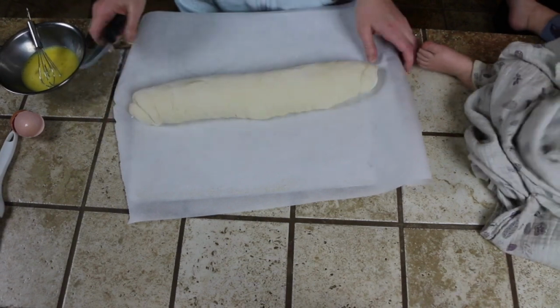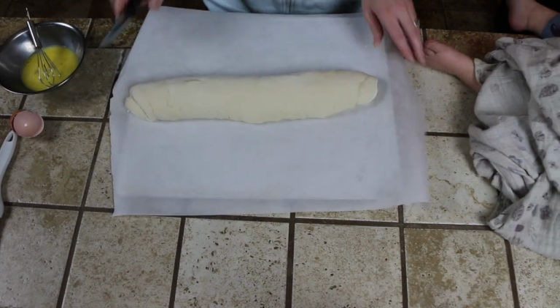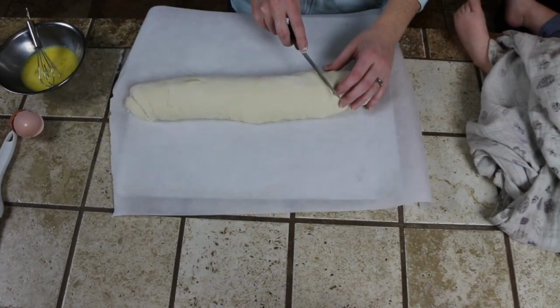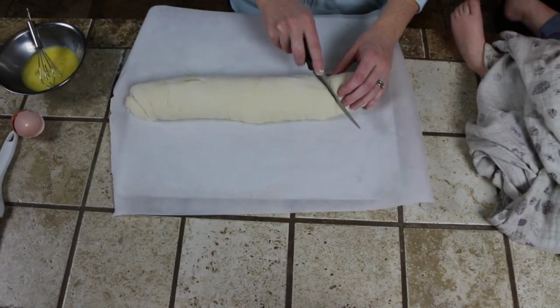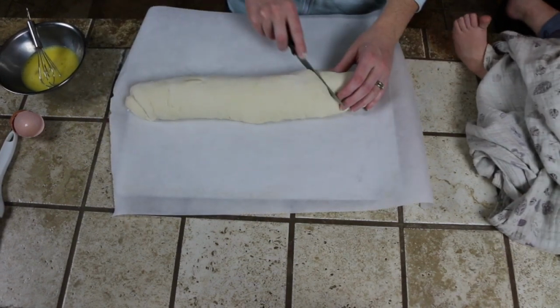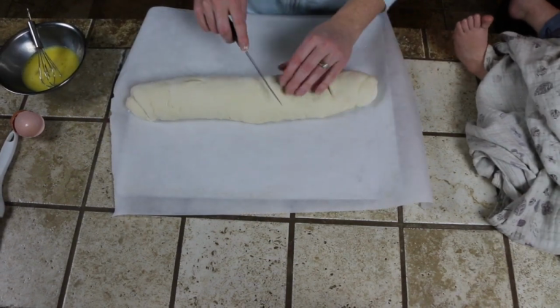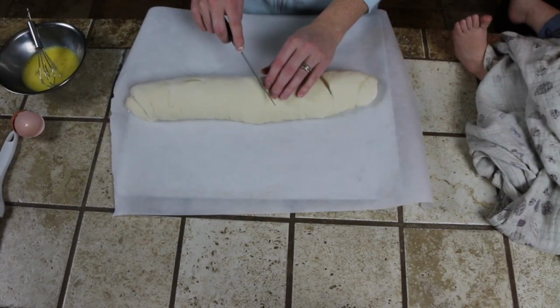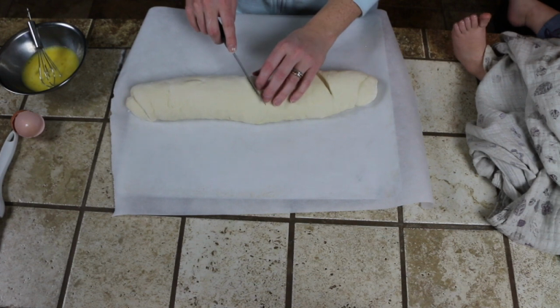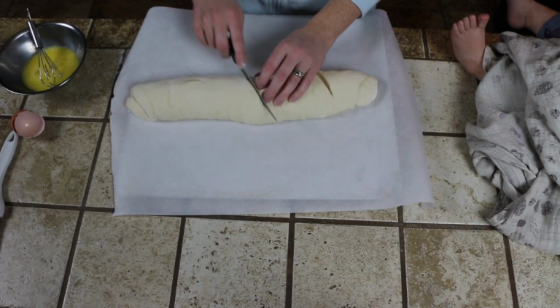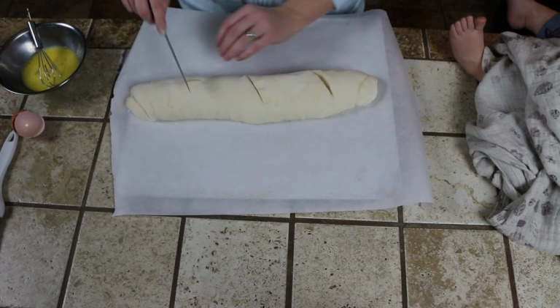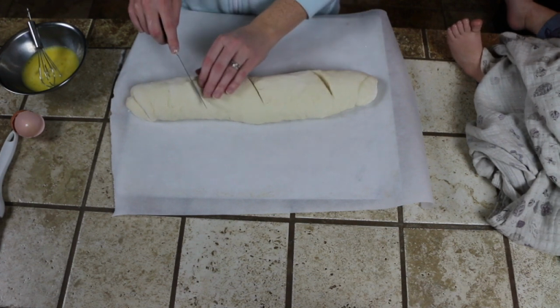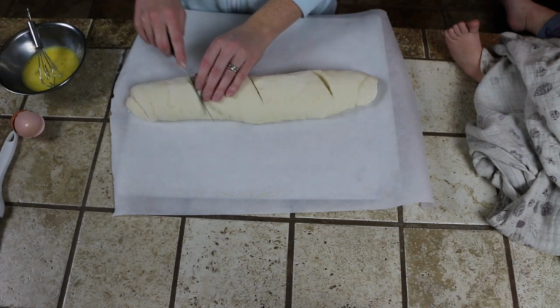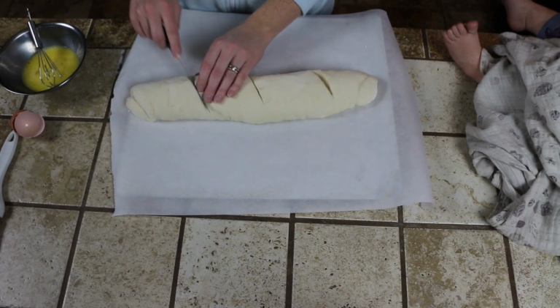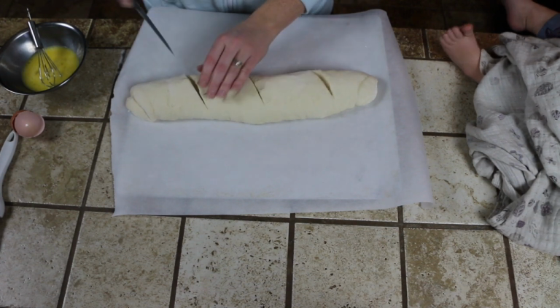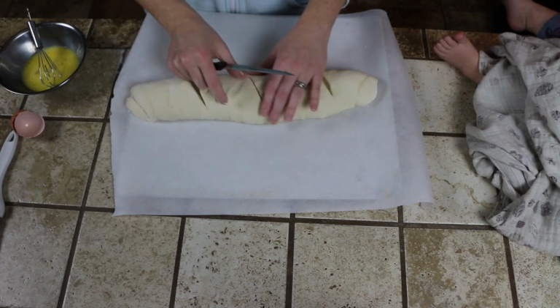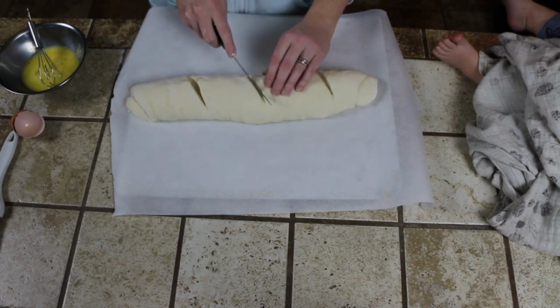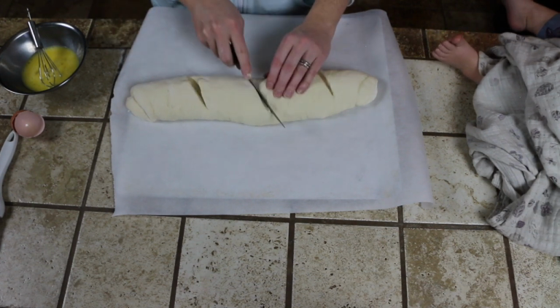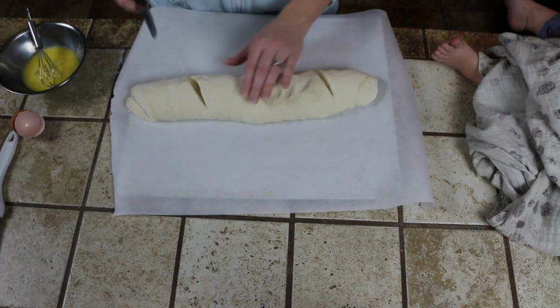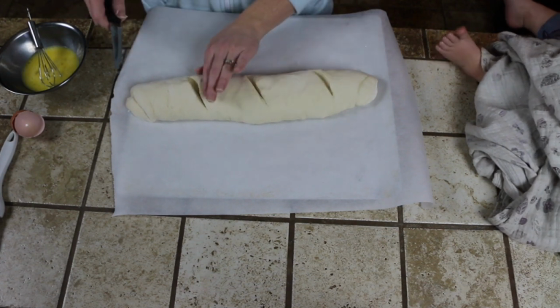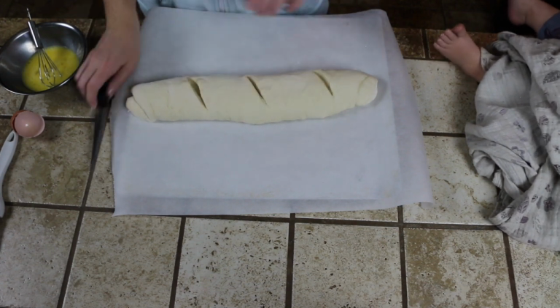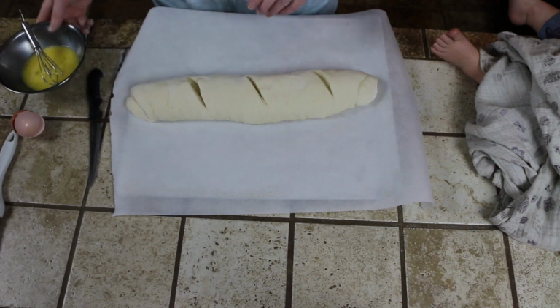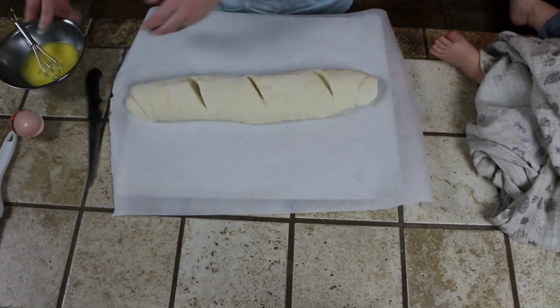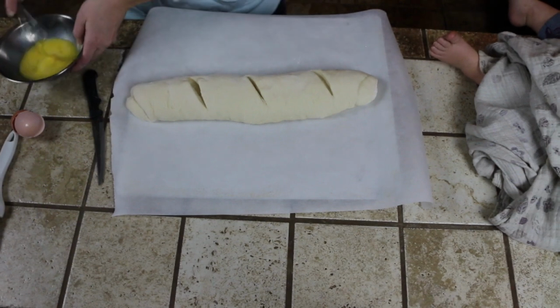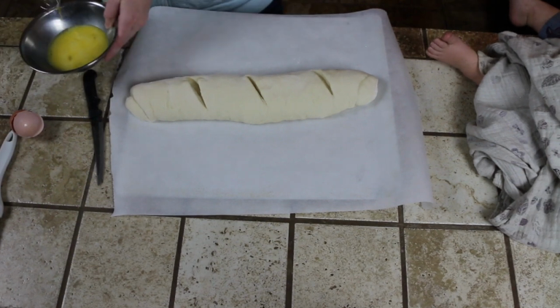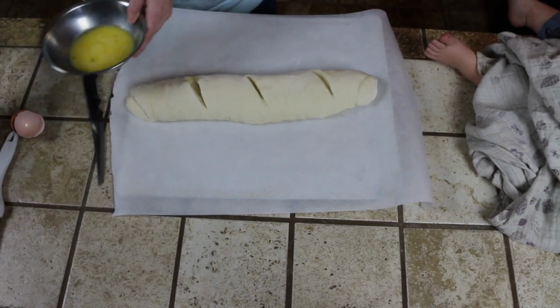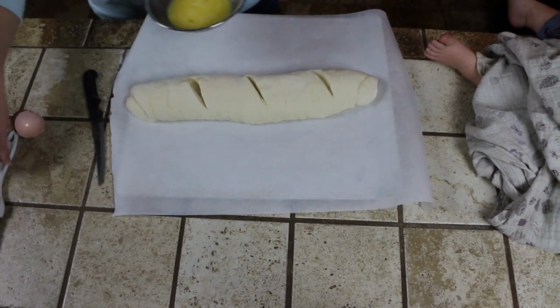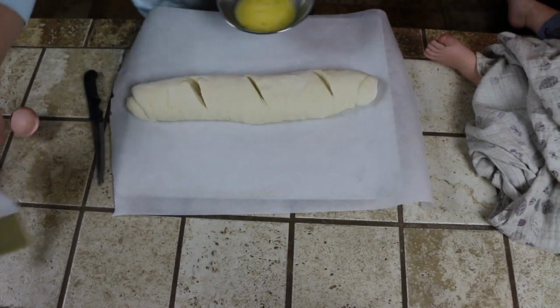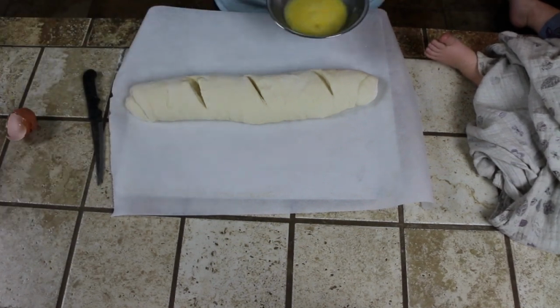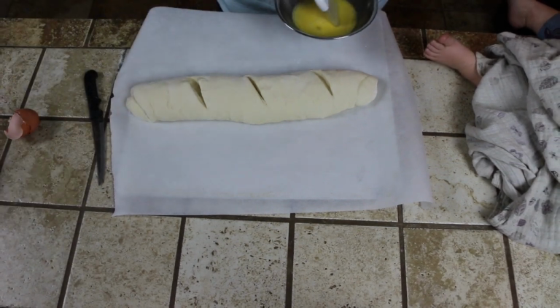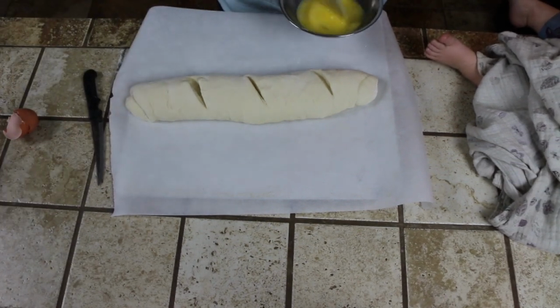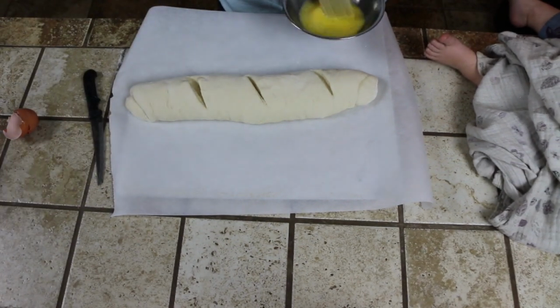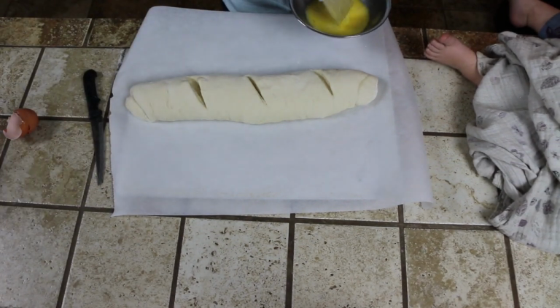Take your knife and cut diagonal slits along the length of the dough — I like to add three, but you can add more if you like. Now brush the egg mixture on top of your dough.